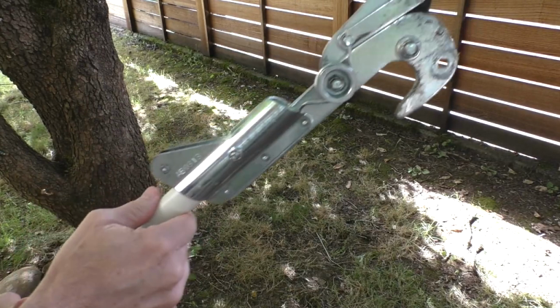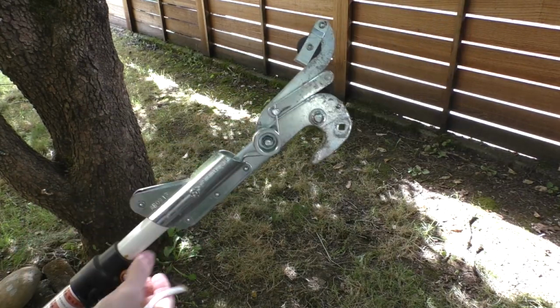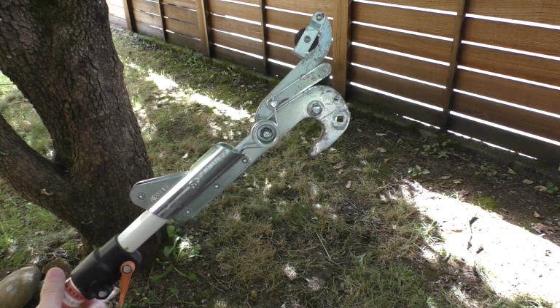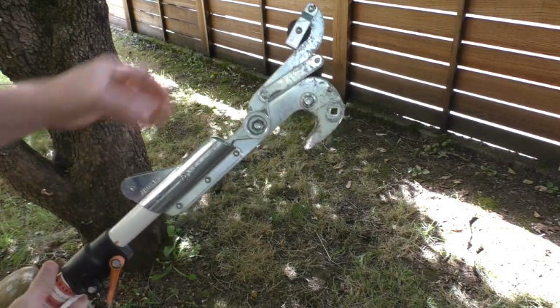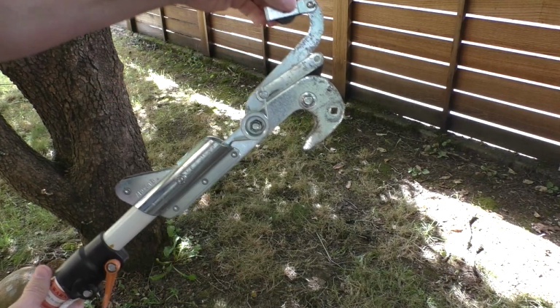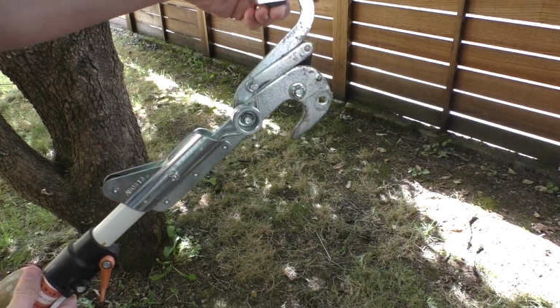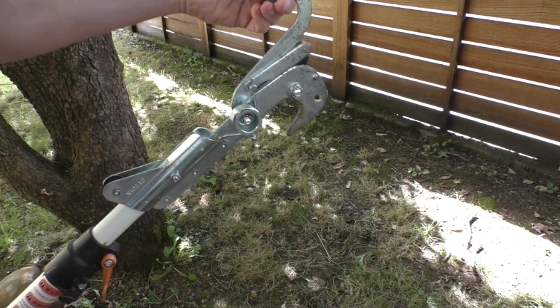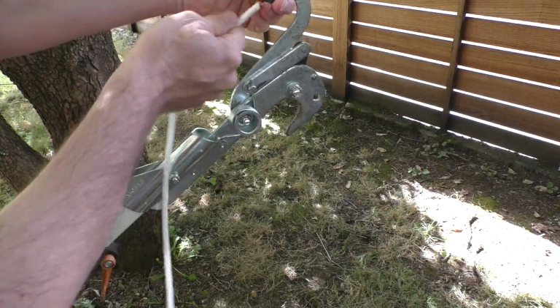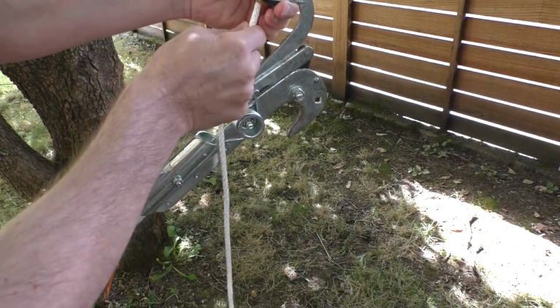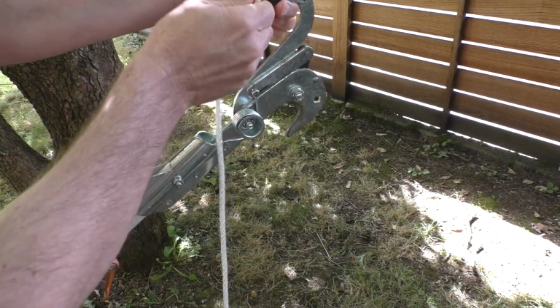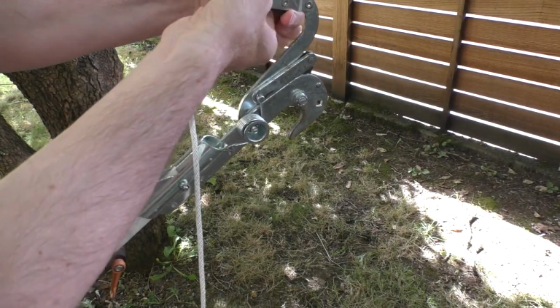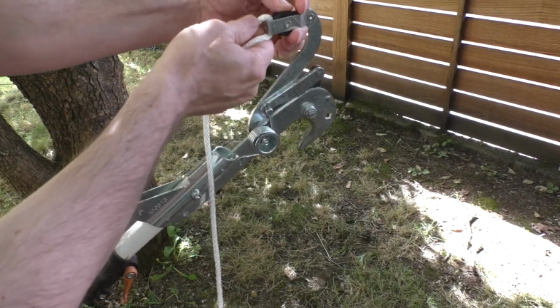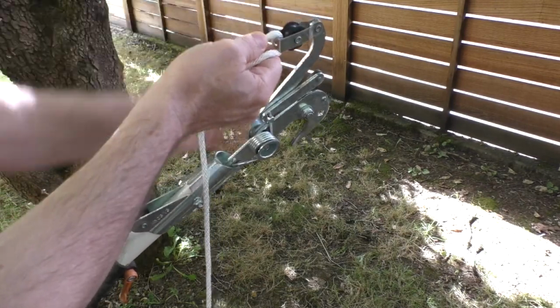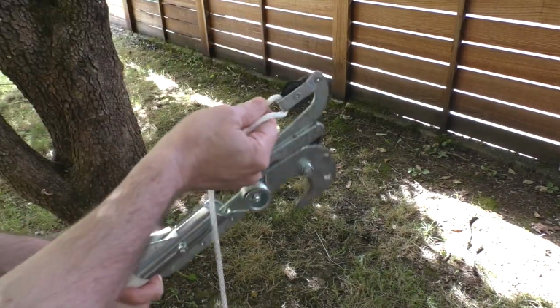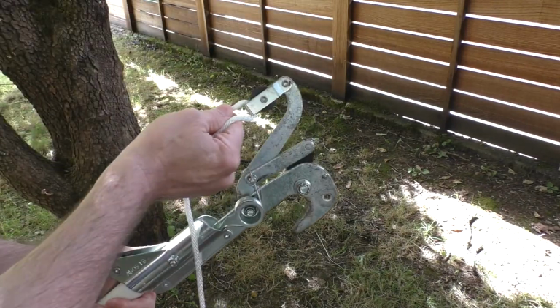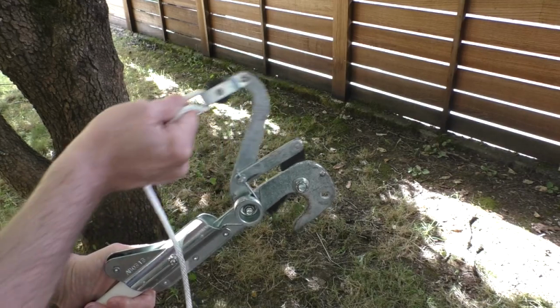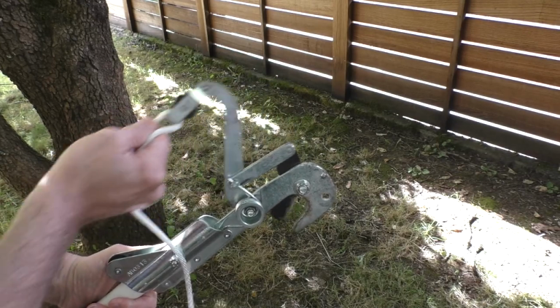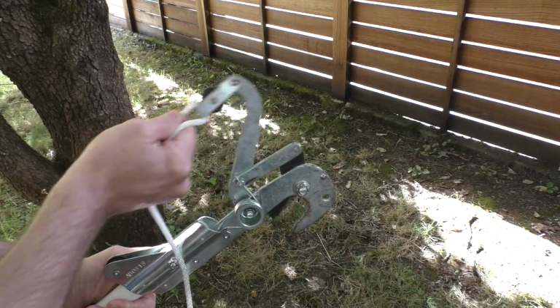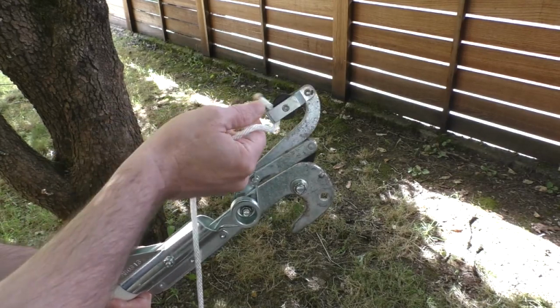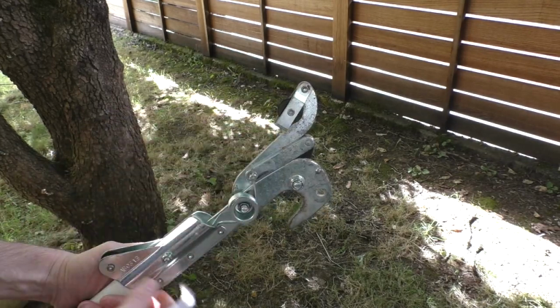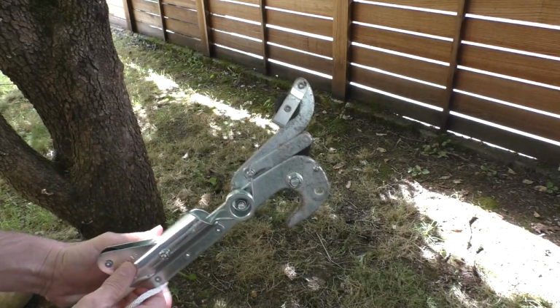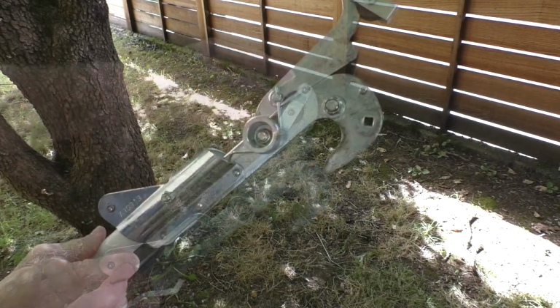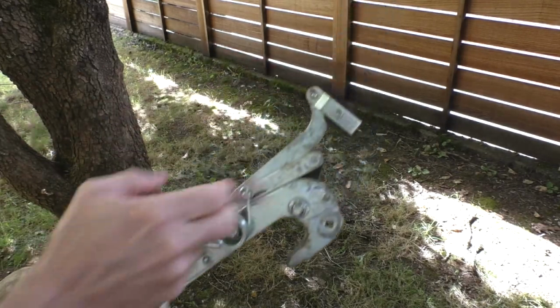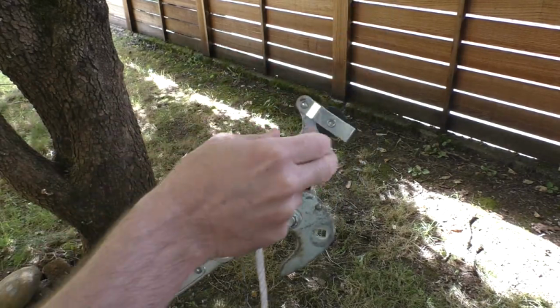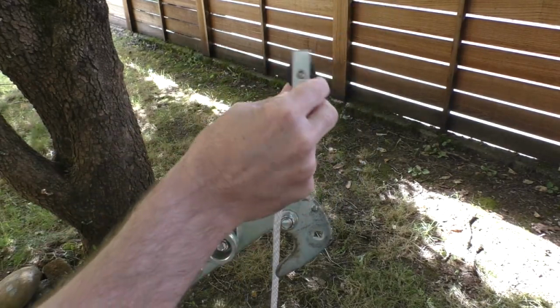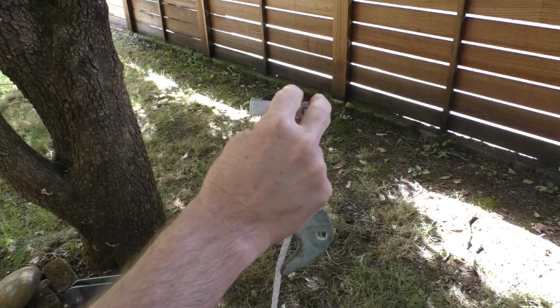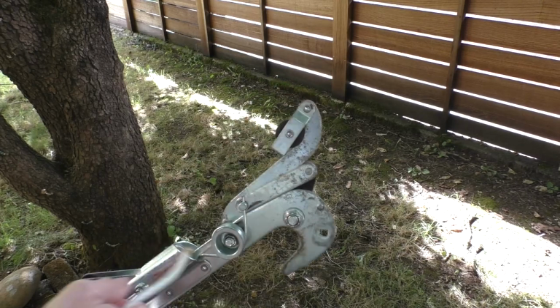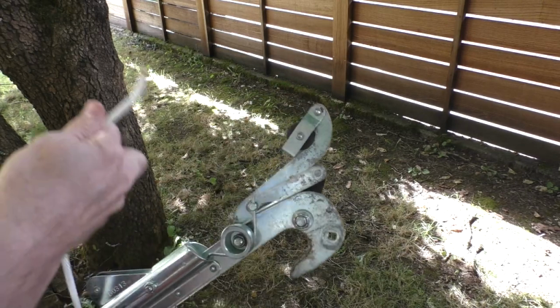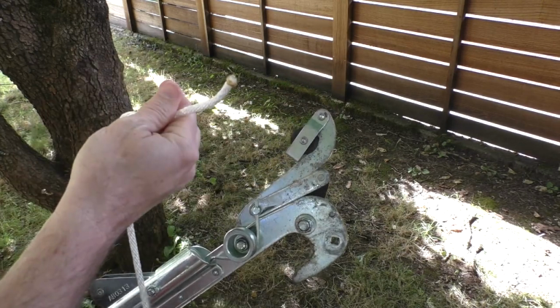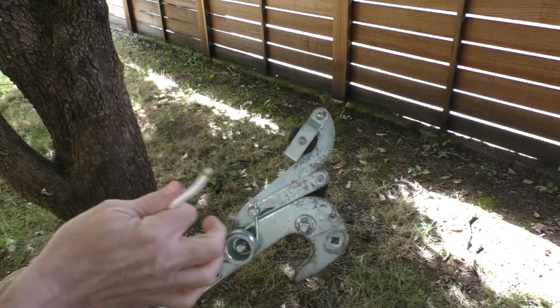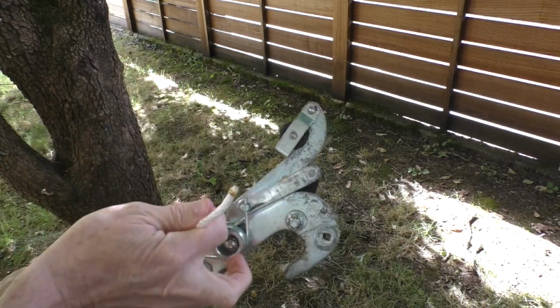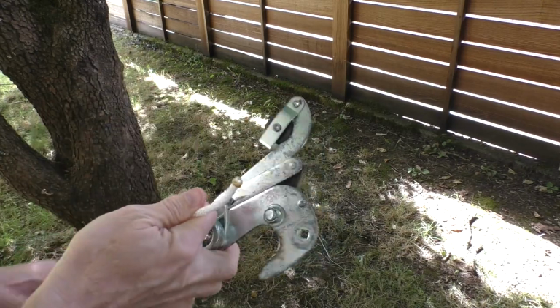The first thing you'll notice is up on top of the little lever arm, below that main pulley, there's a little connection point — you can kind of see it here — and that's where the end of the rope is tied. But first we have to get it through the pulleys.